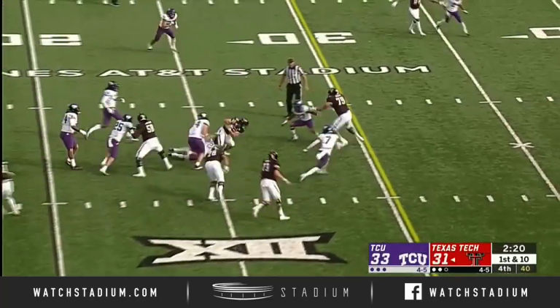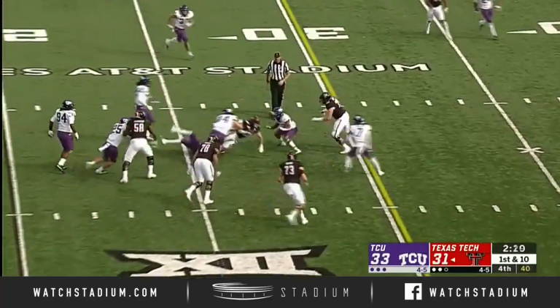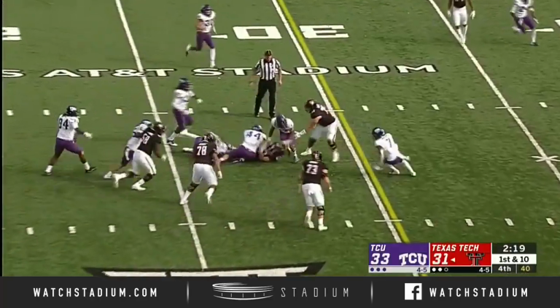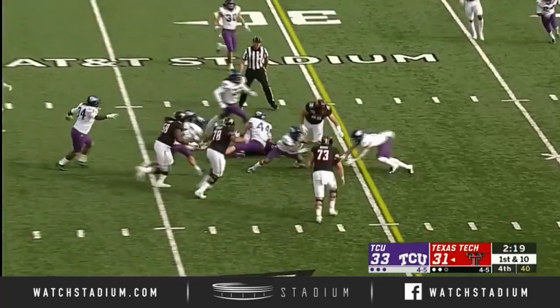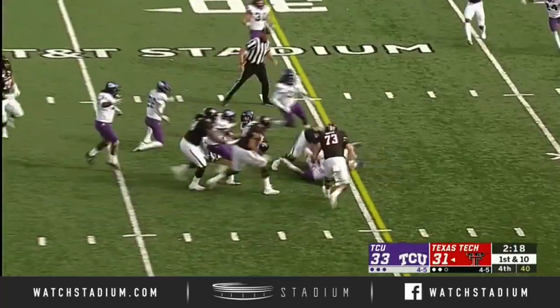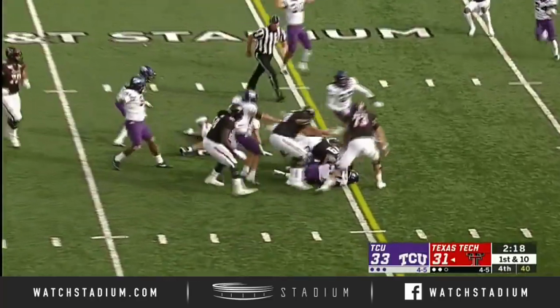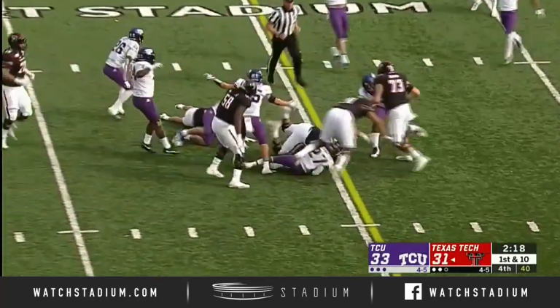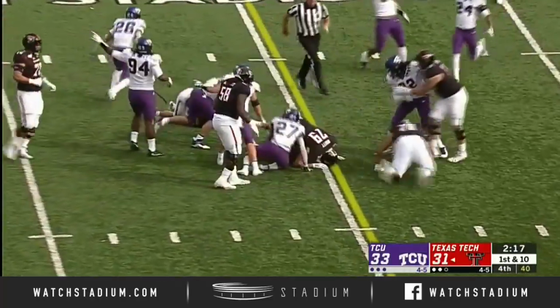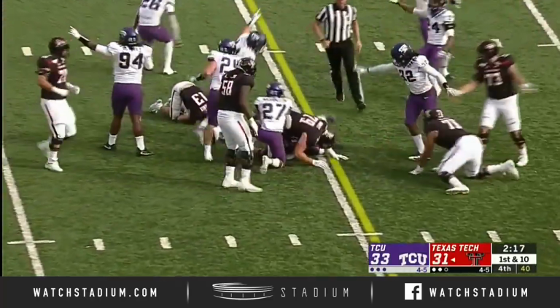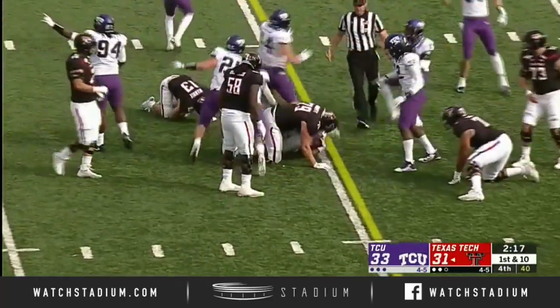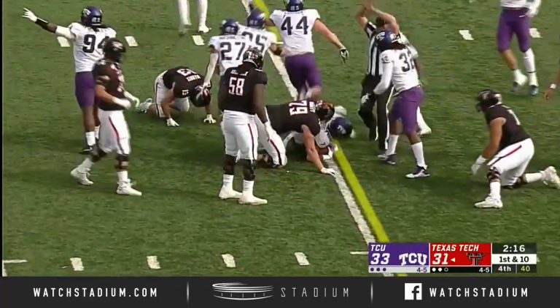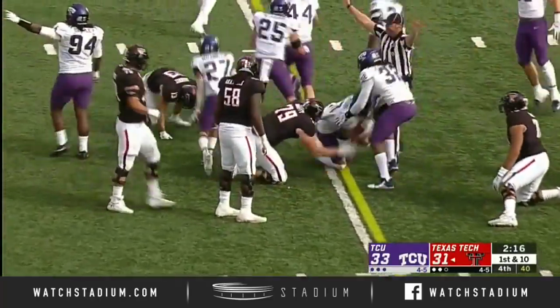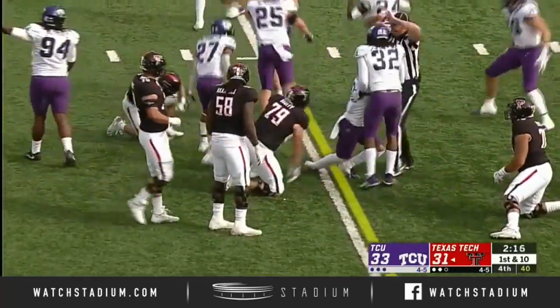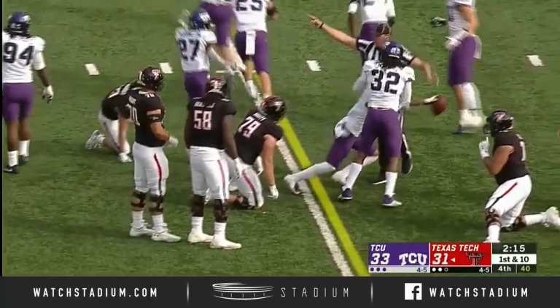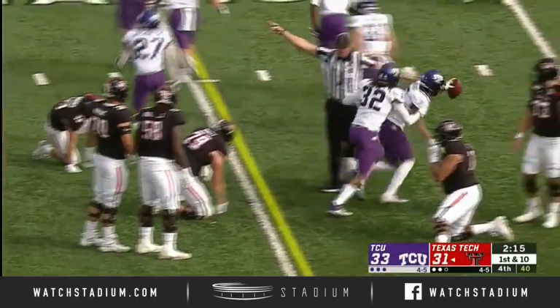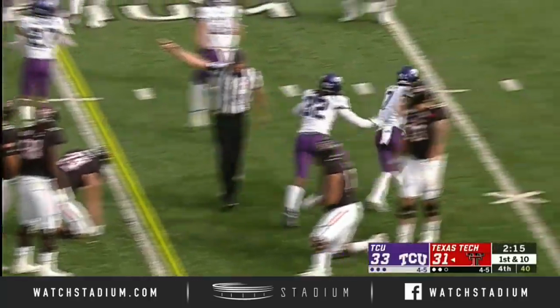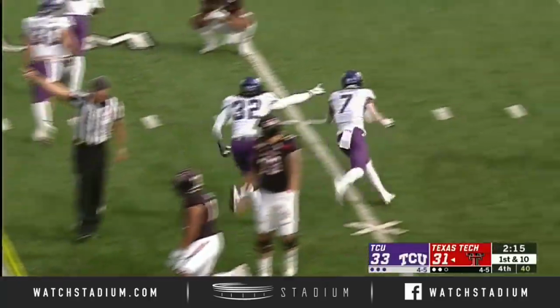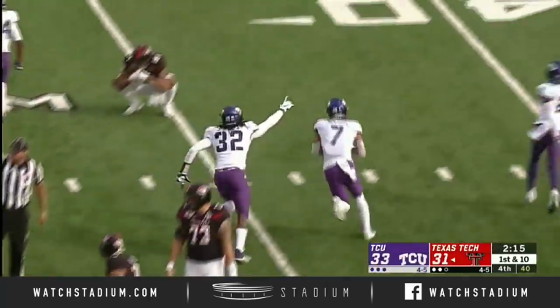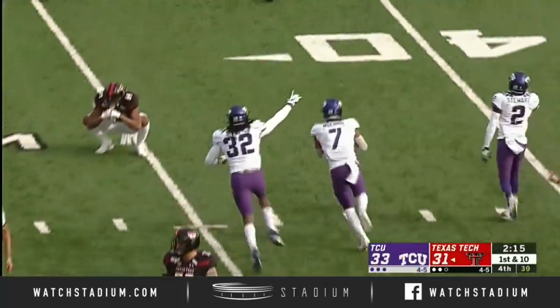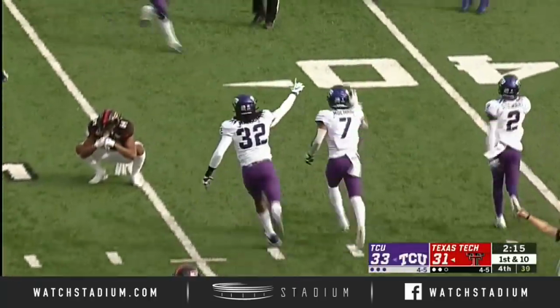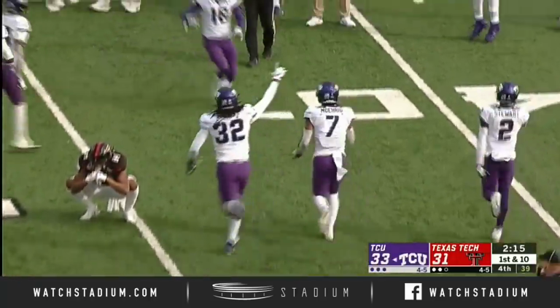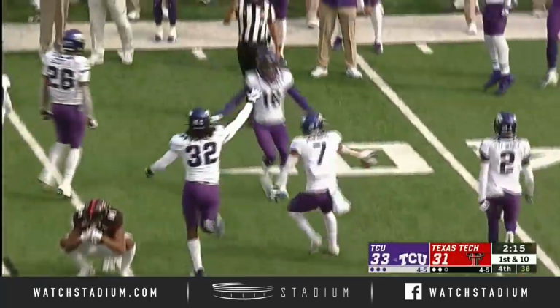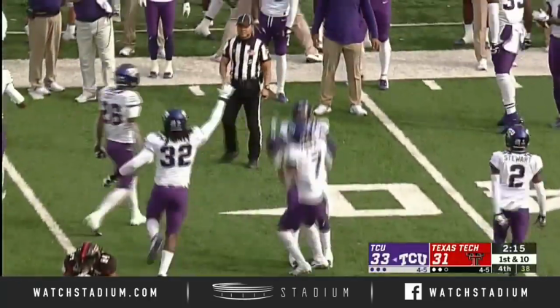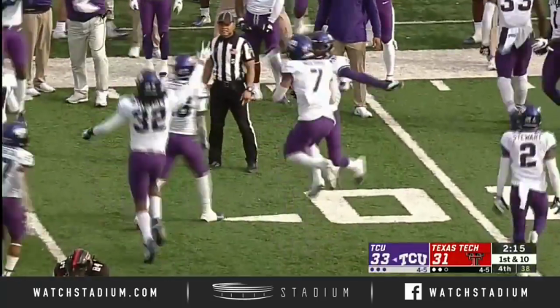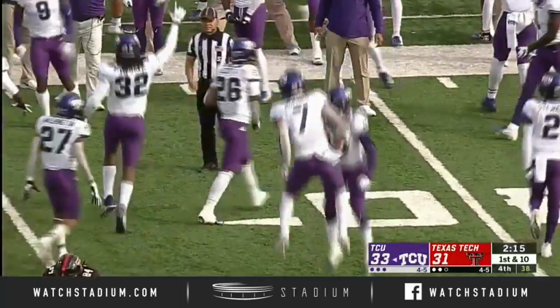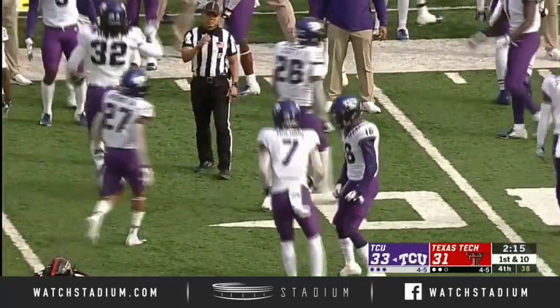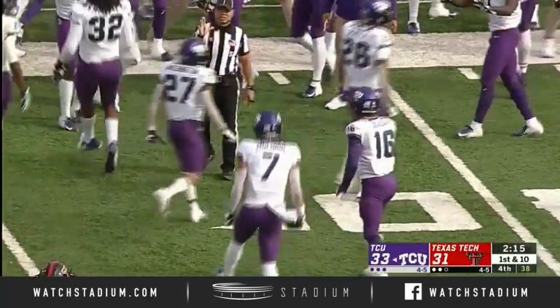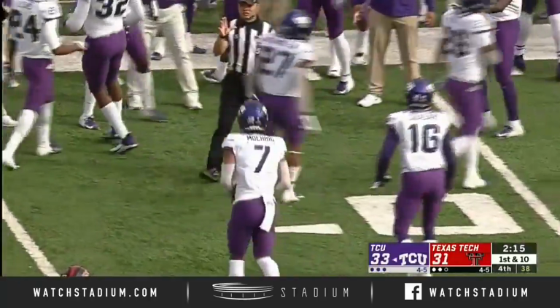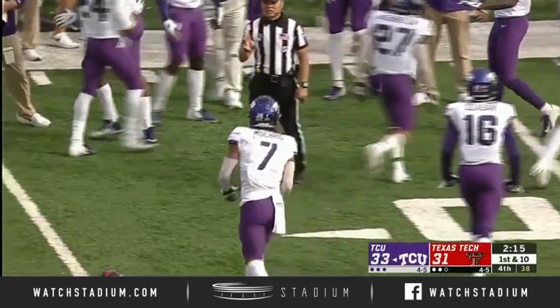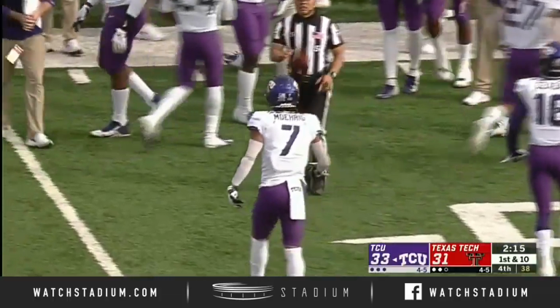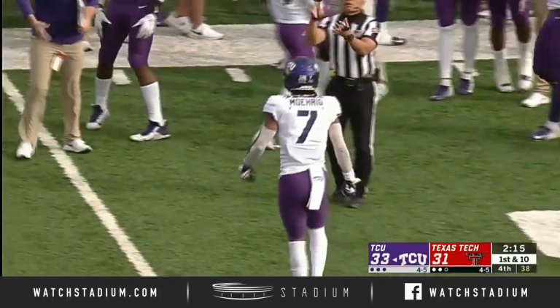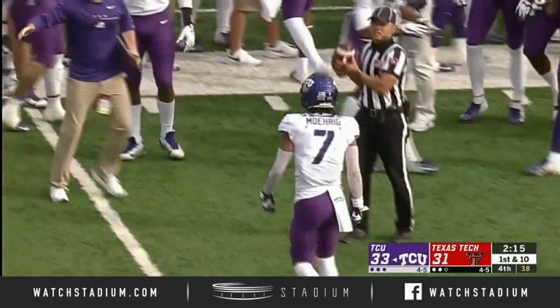Loss of football — TCU has it. Oh my goodness, just like that. The script has been flipped.